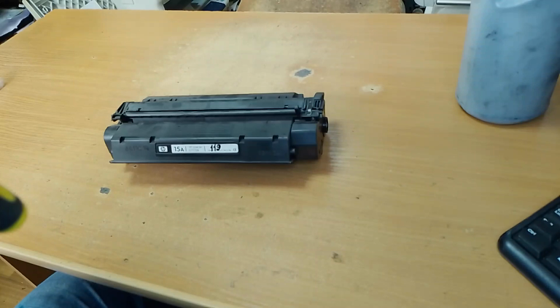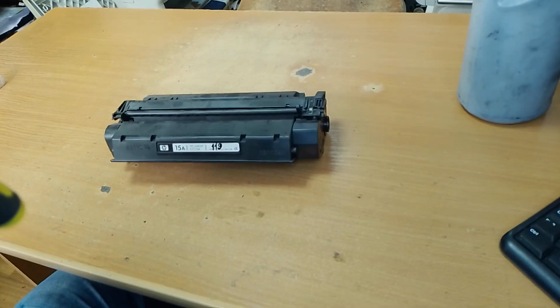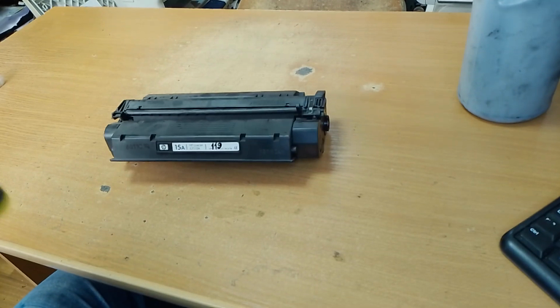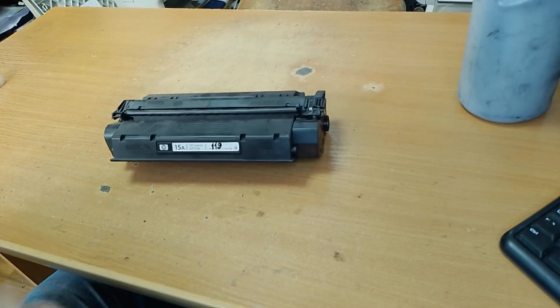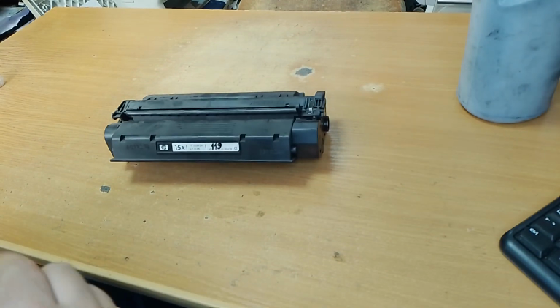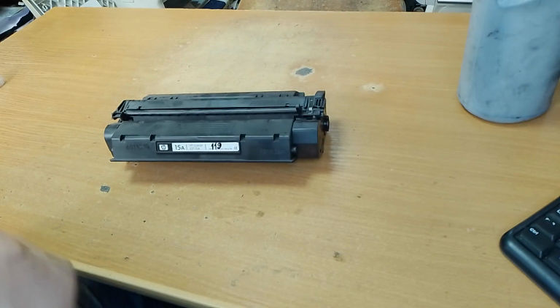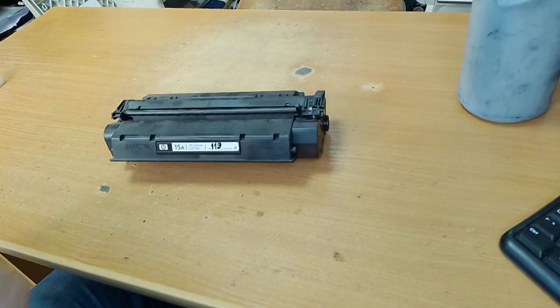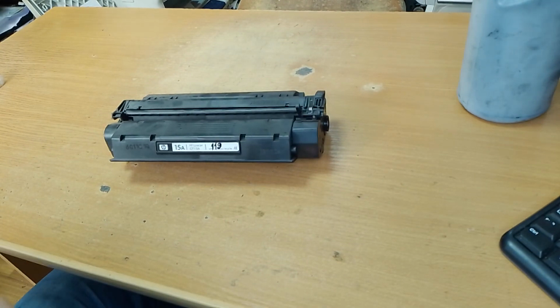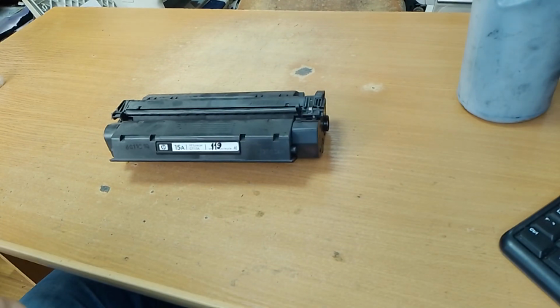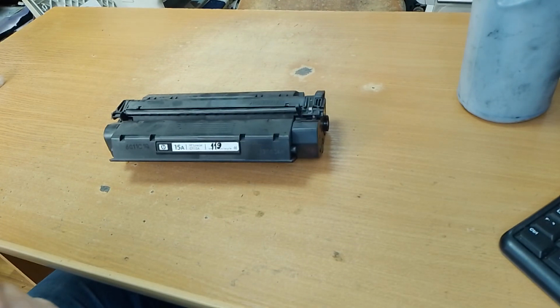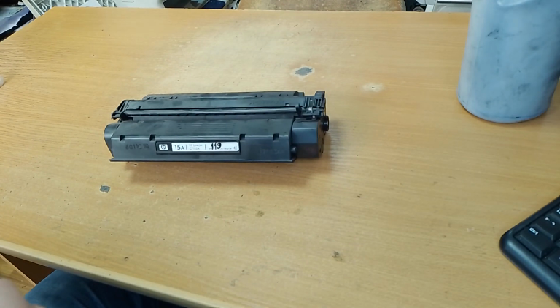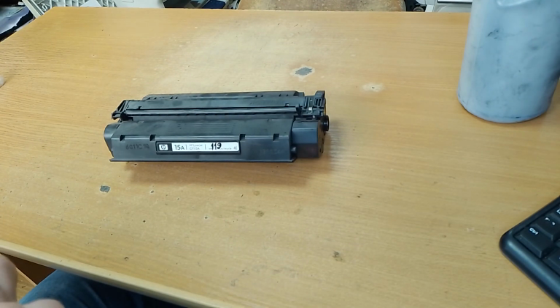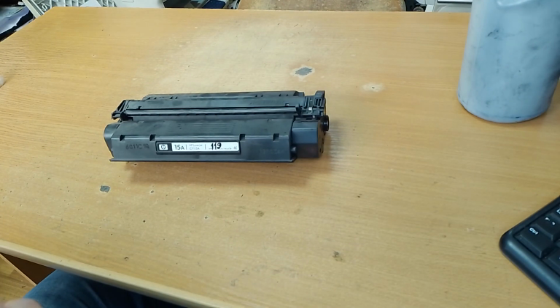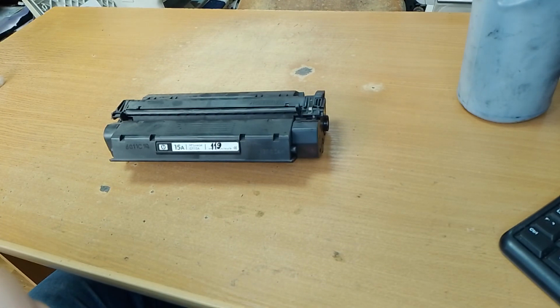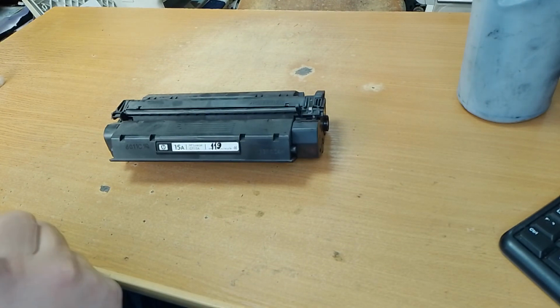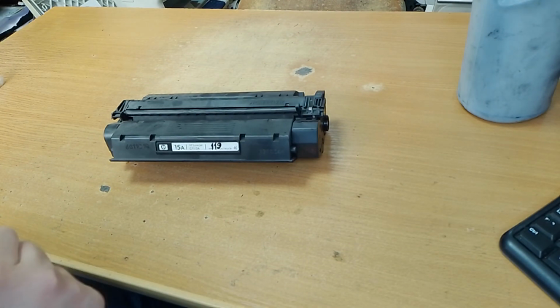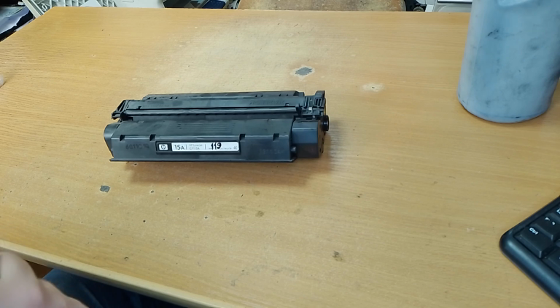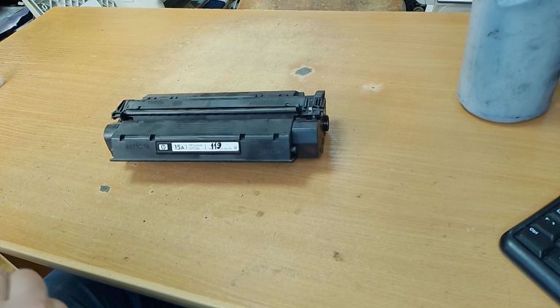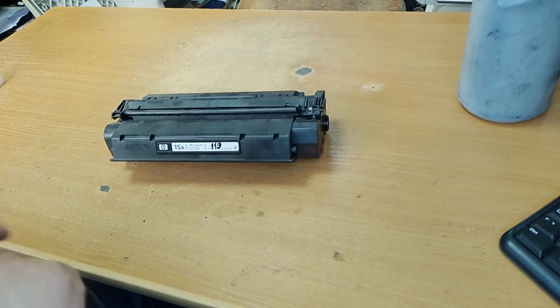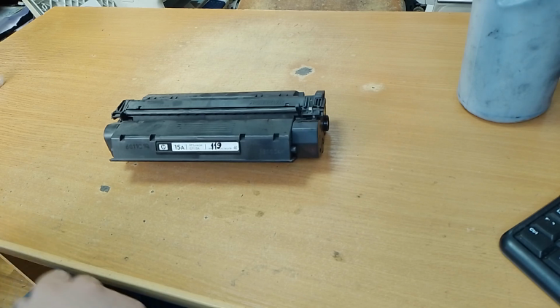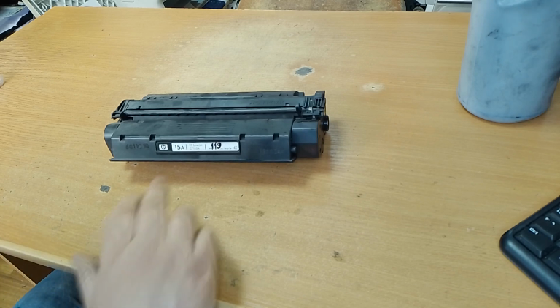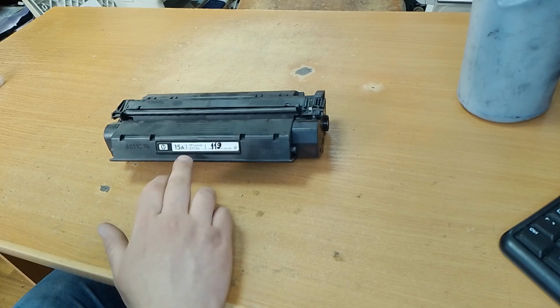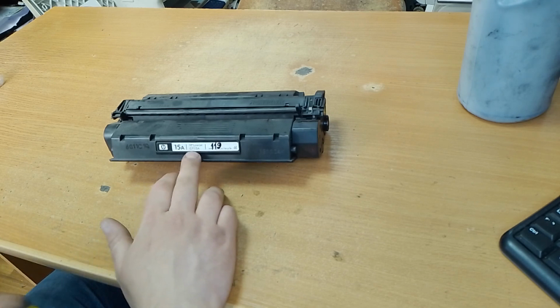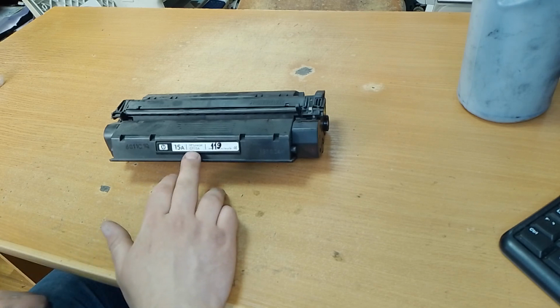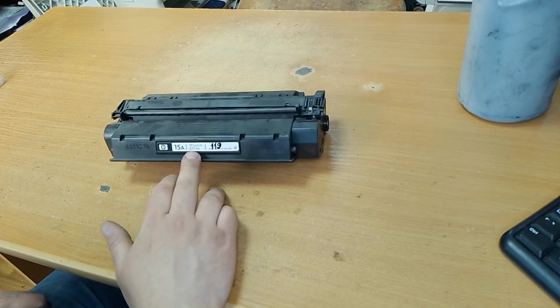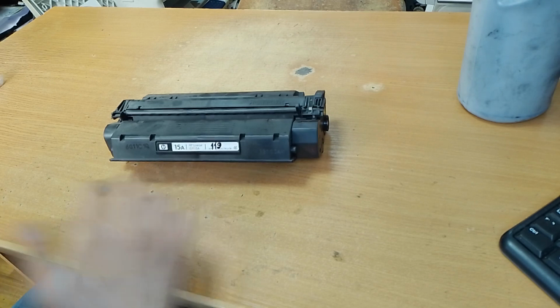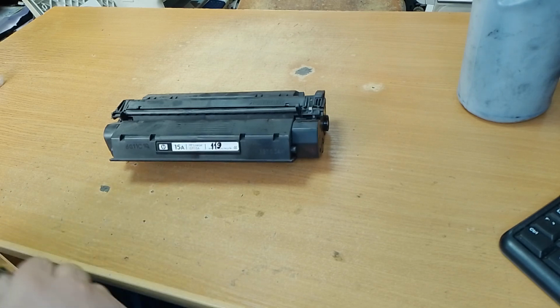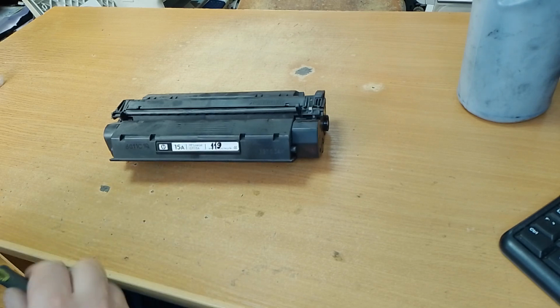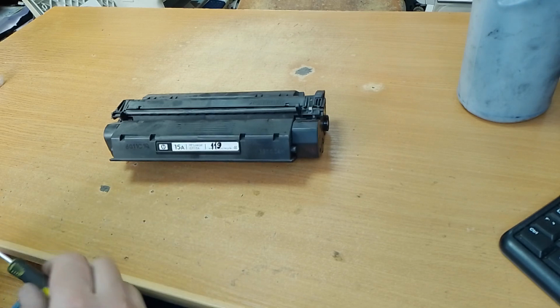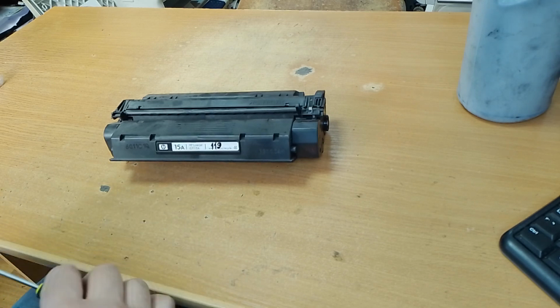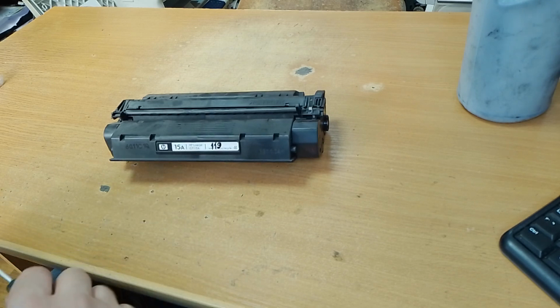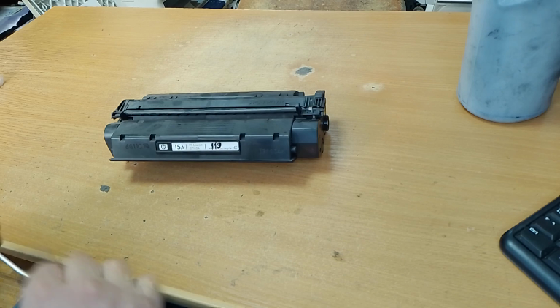Hi everyone! In this video I want to show you the procedure of refilling an HP Weatherjet C71-15A cartridge.